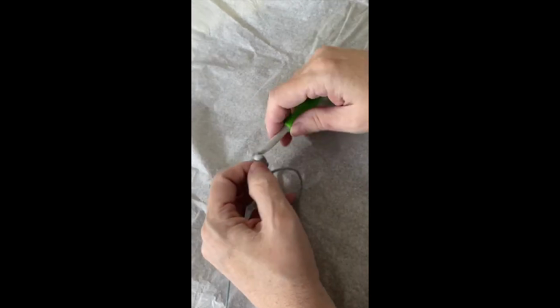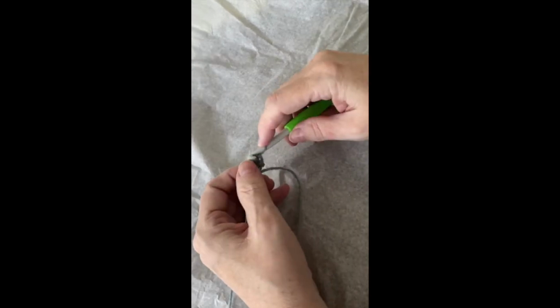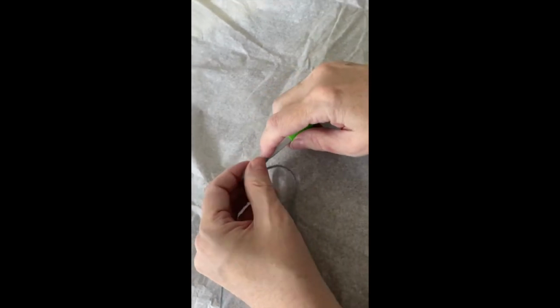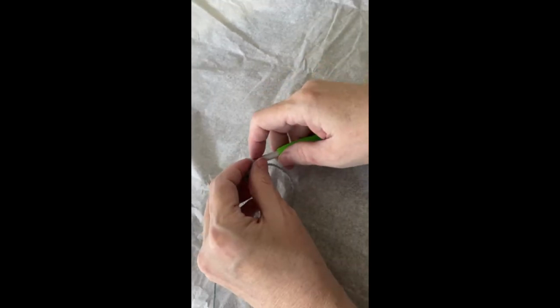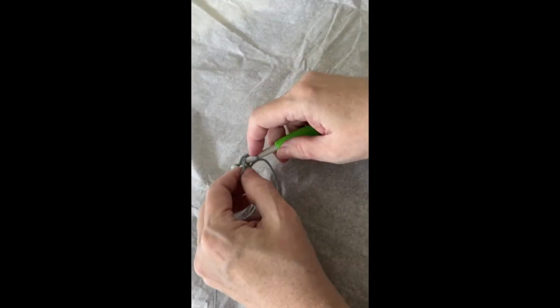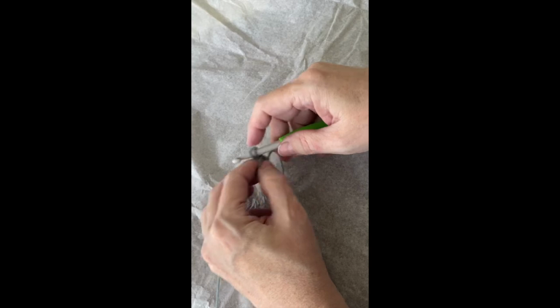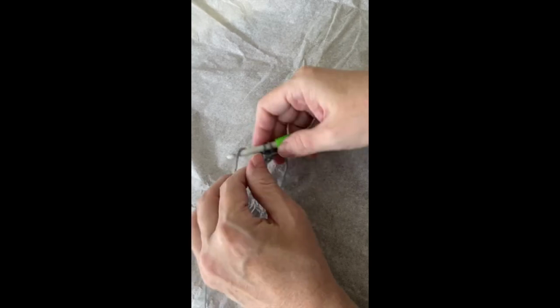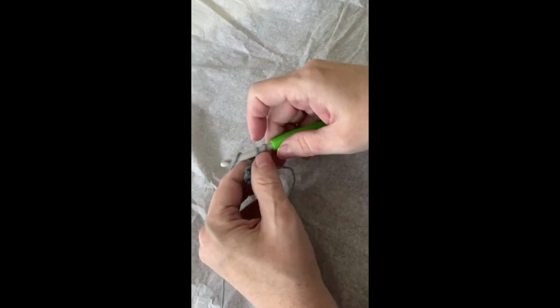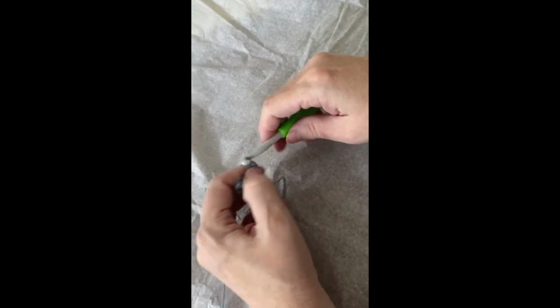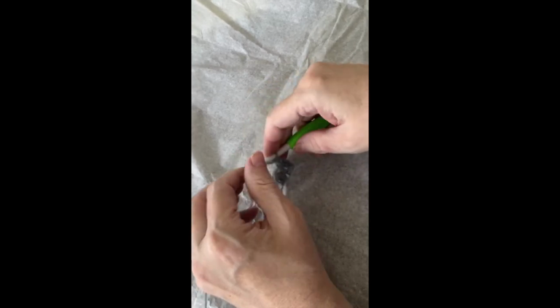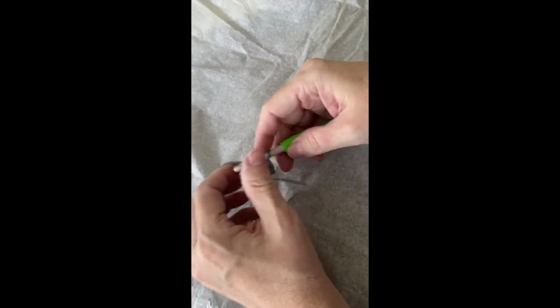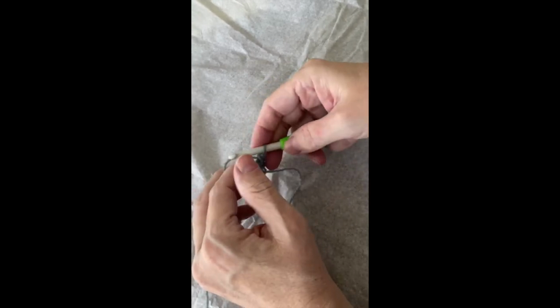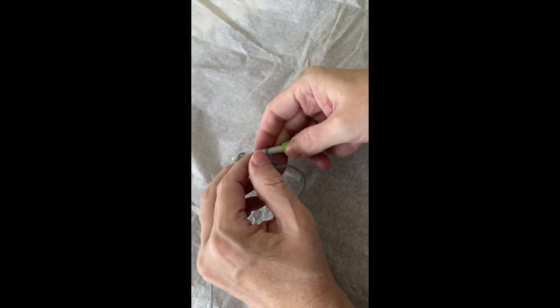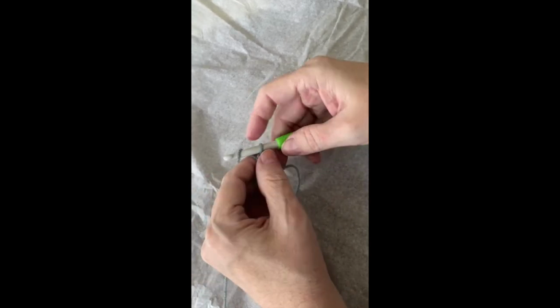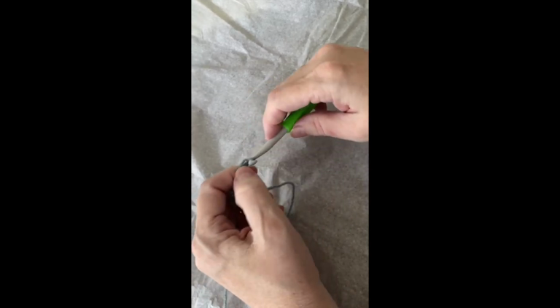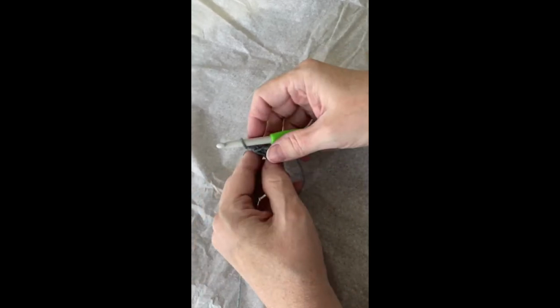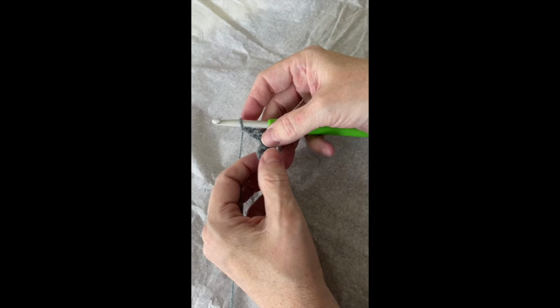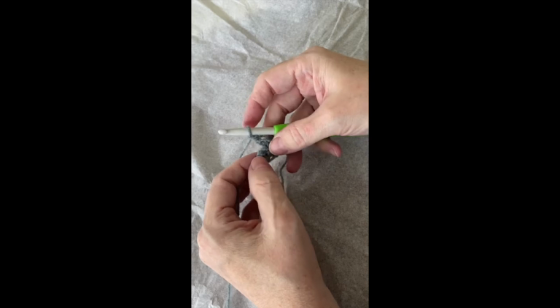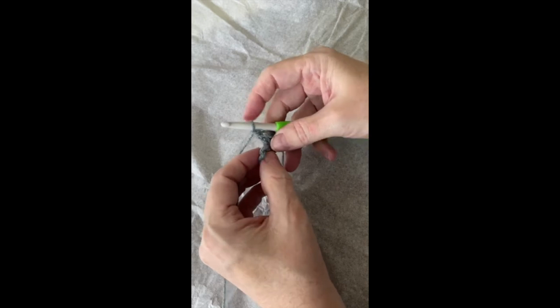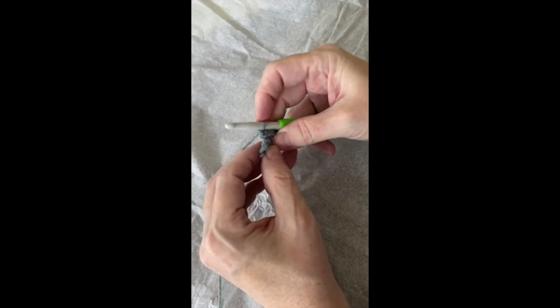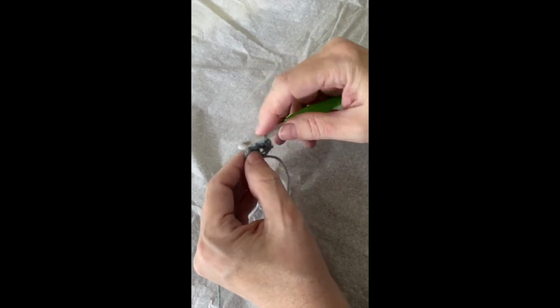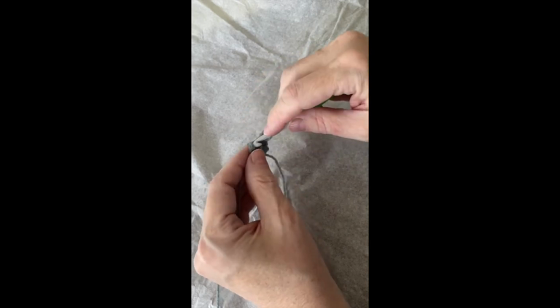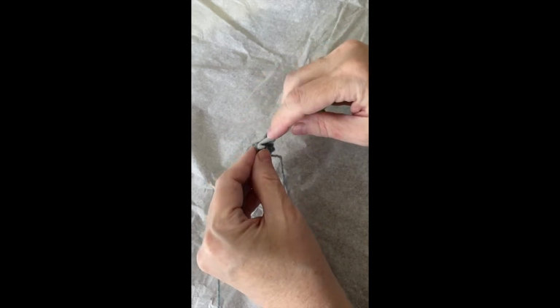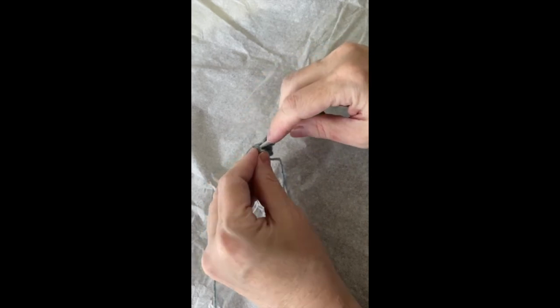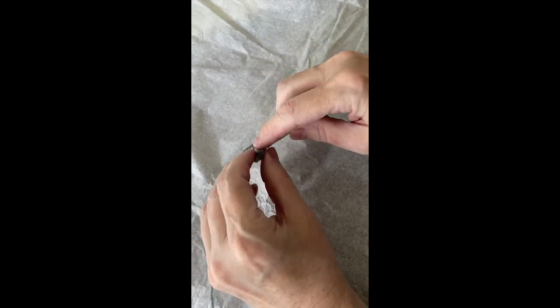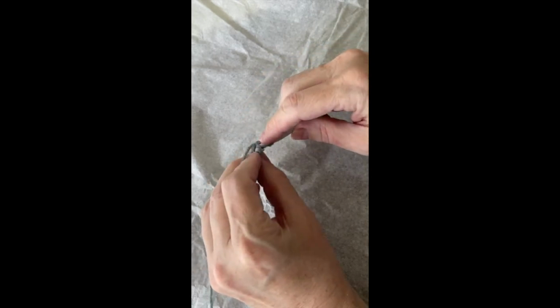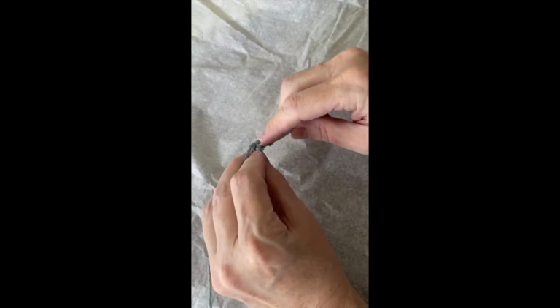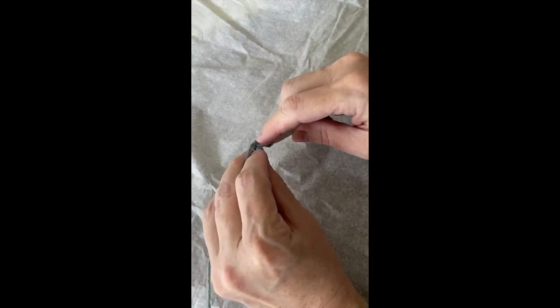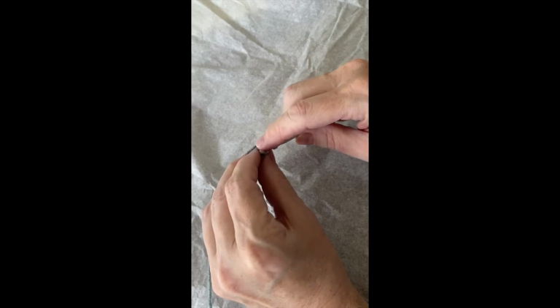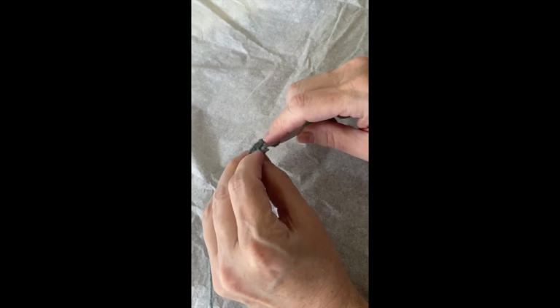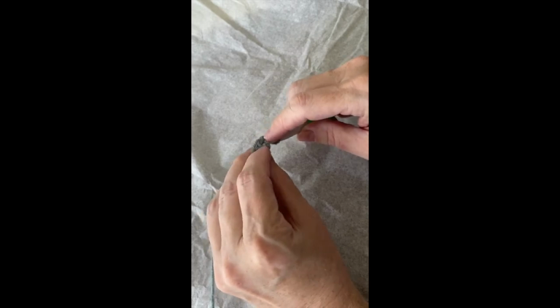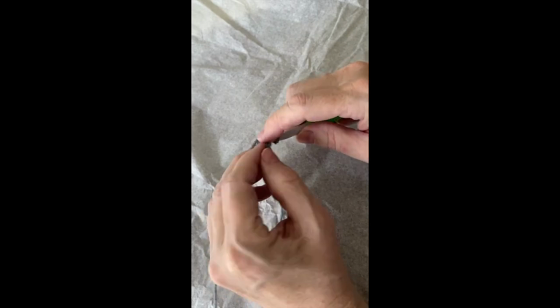I need a better tablecloth. We do two single crochets in the first single crochet, chain one, skip one.